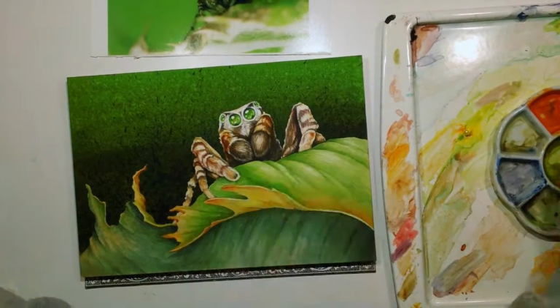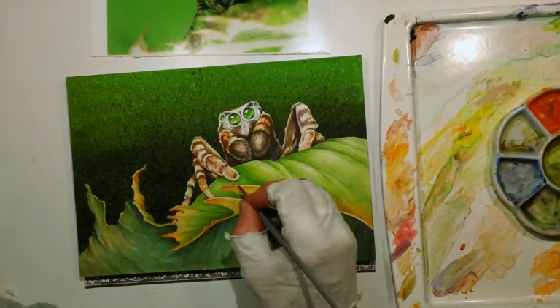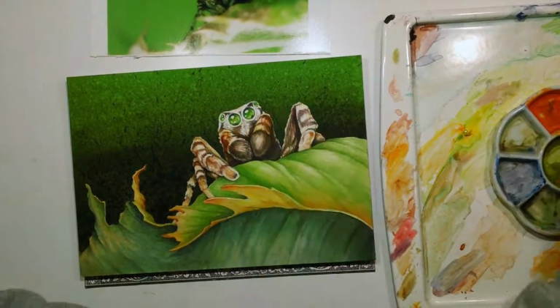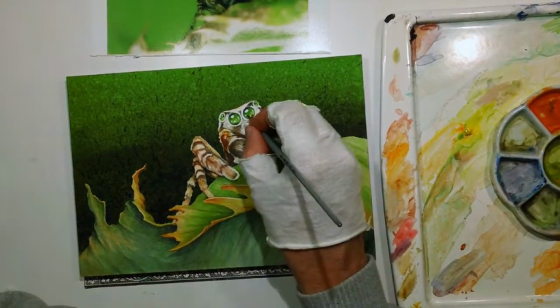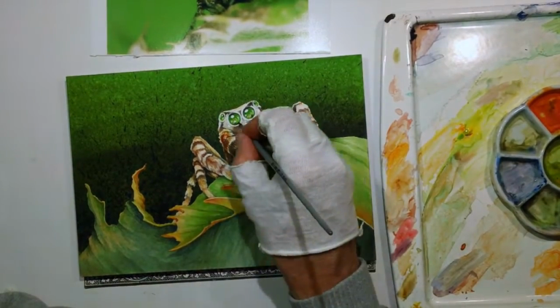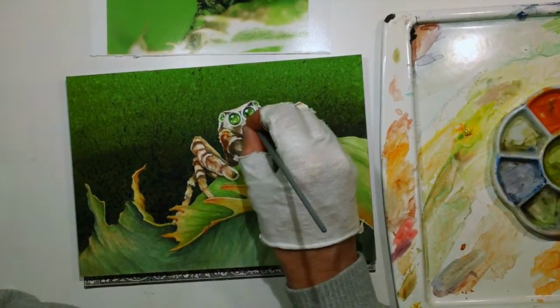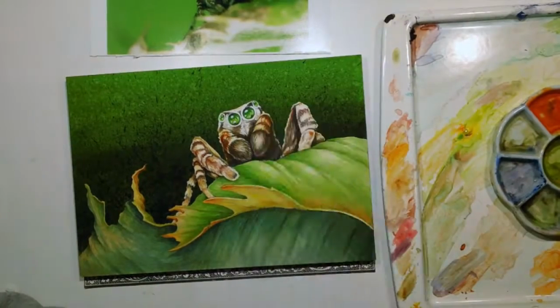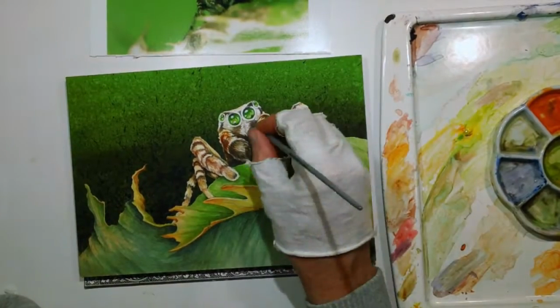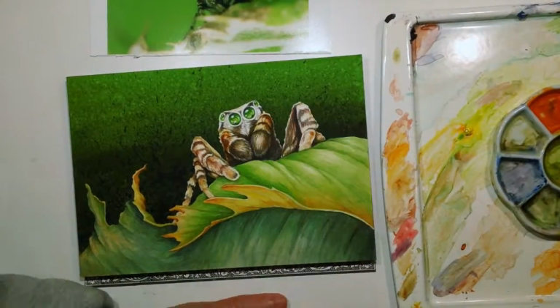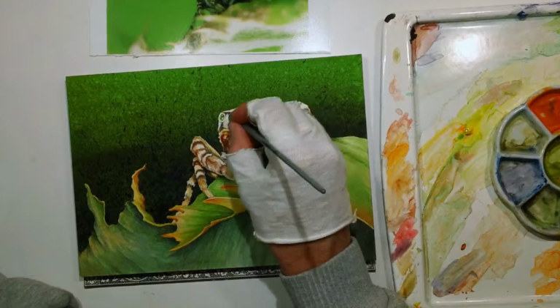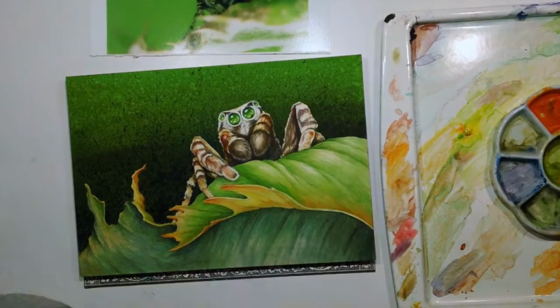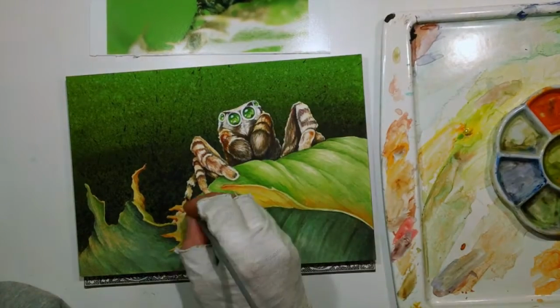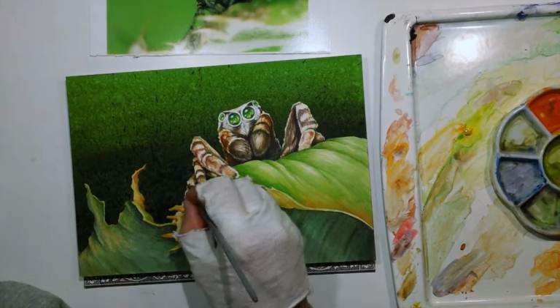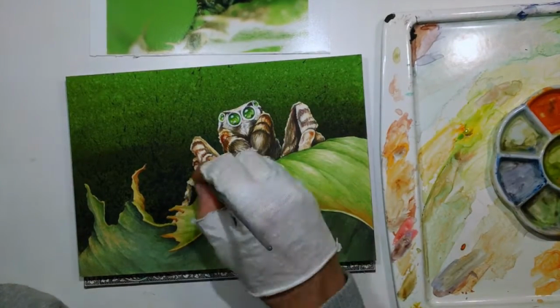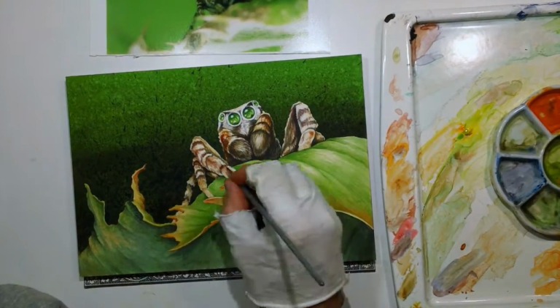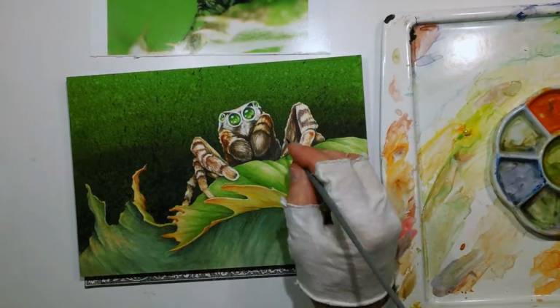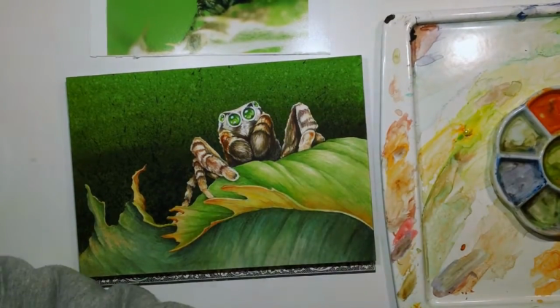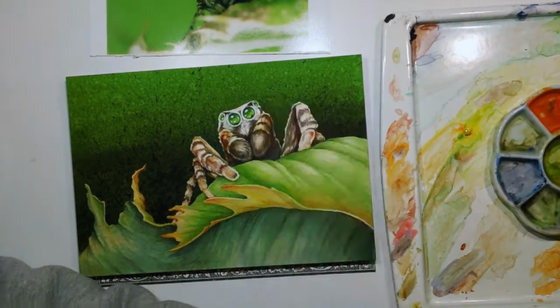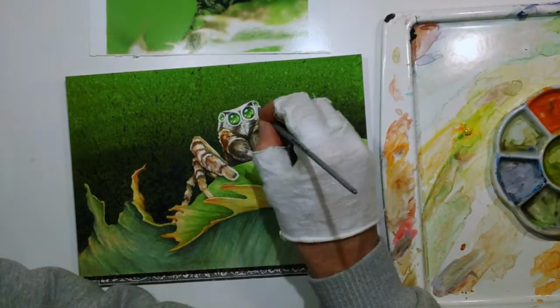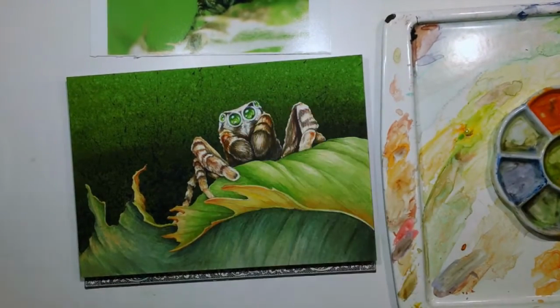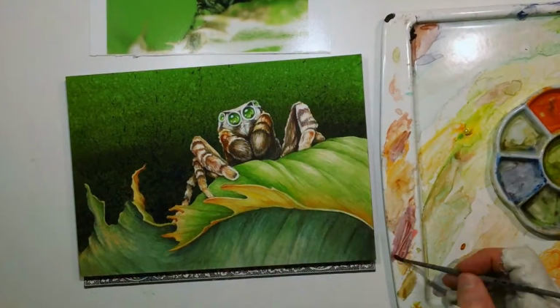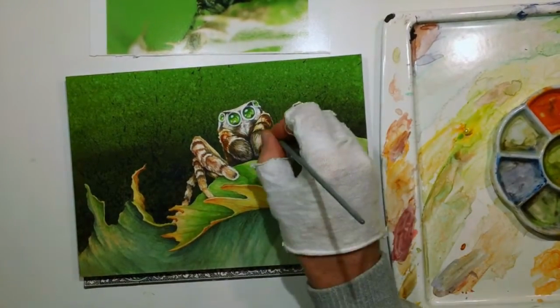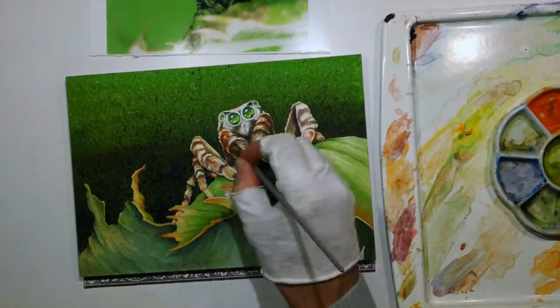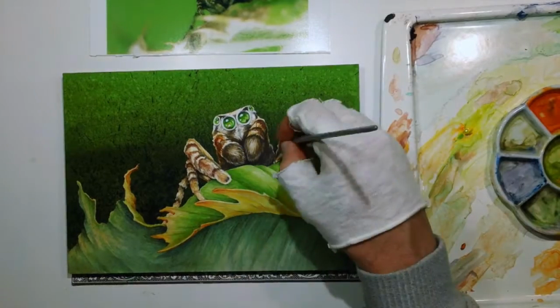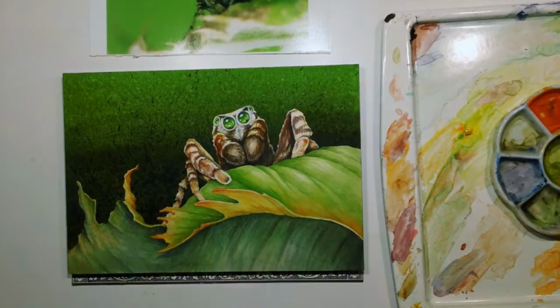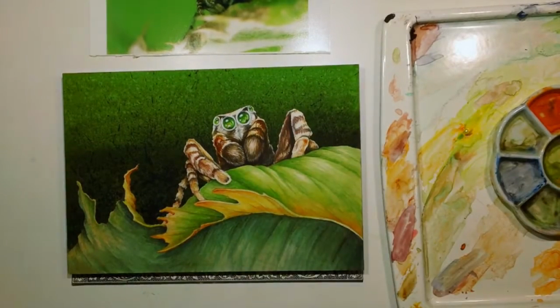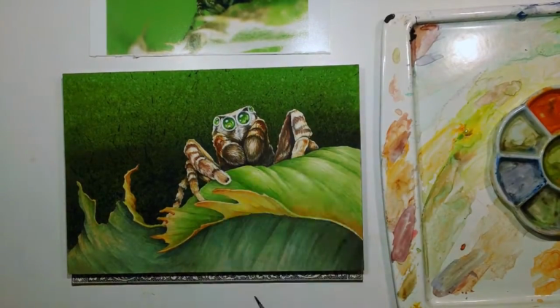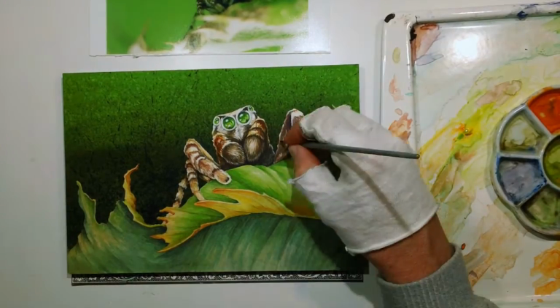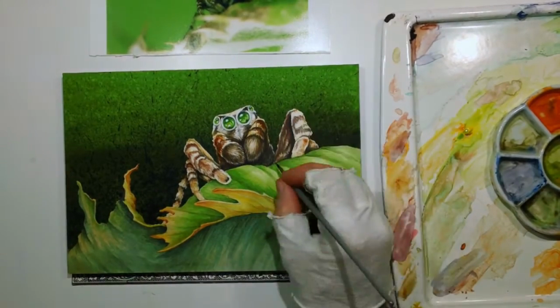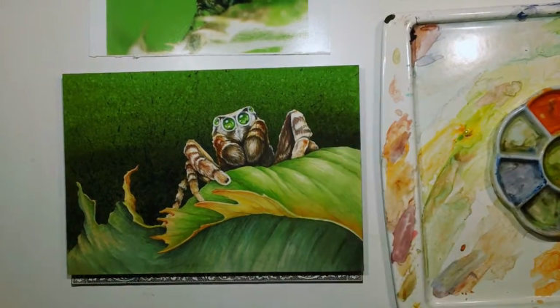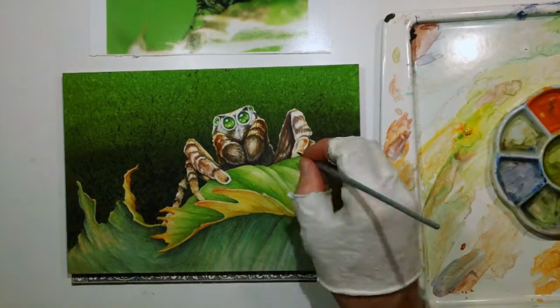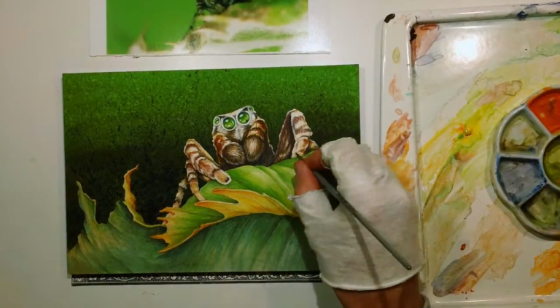As usual, this is done with many, many layers put on top of each other that build a convincing texture of that furry spider.